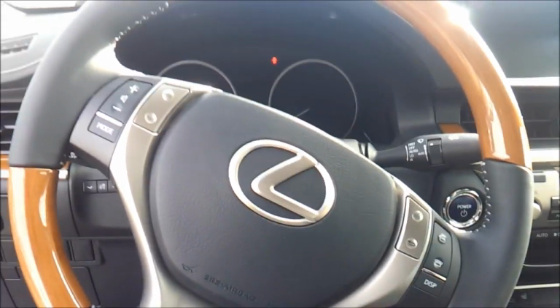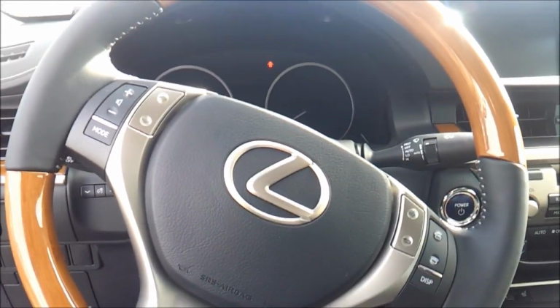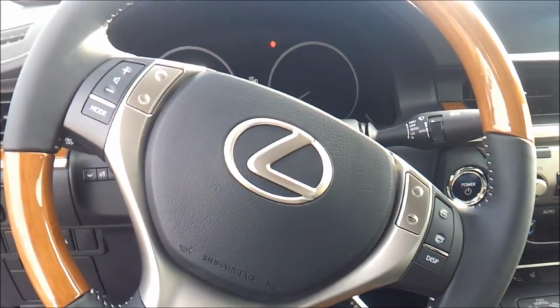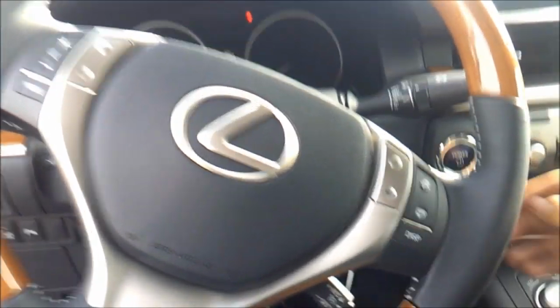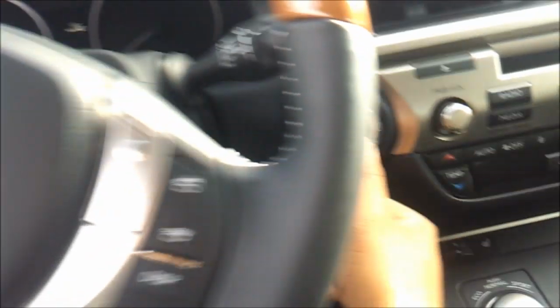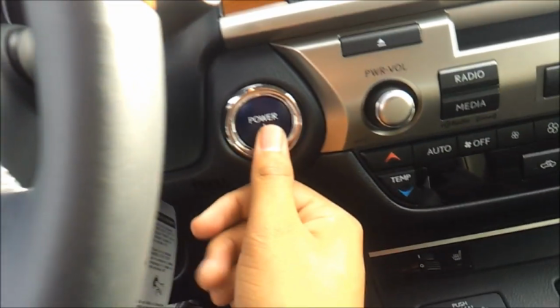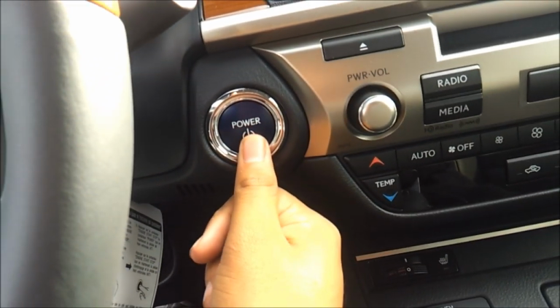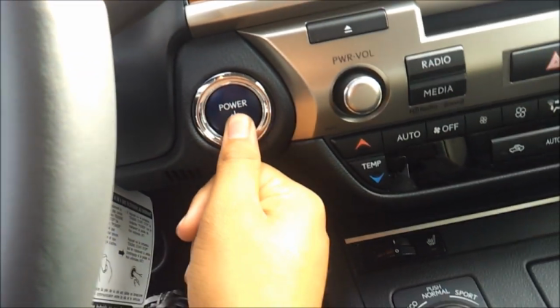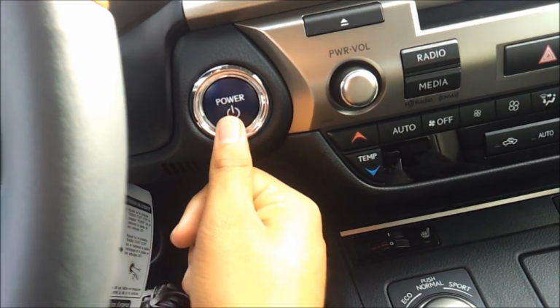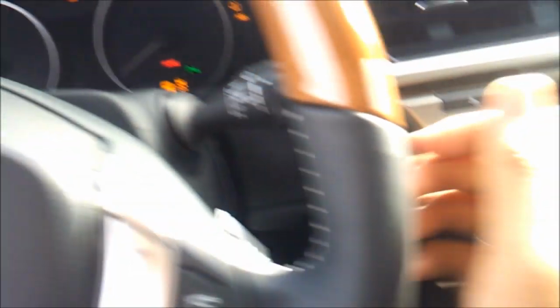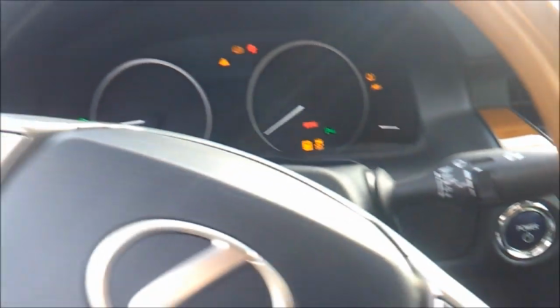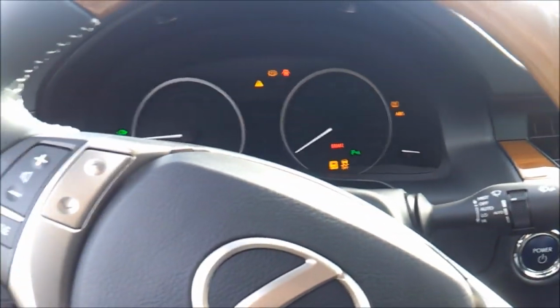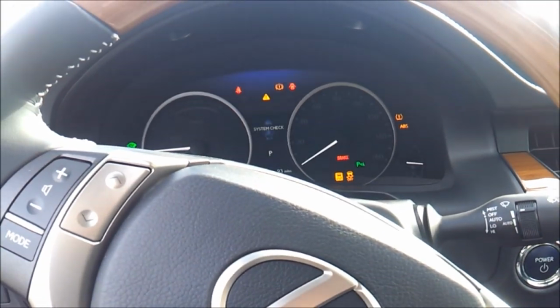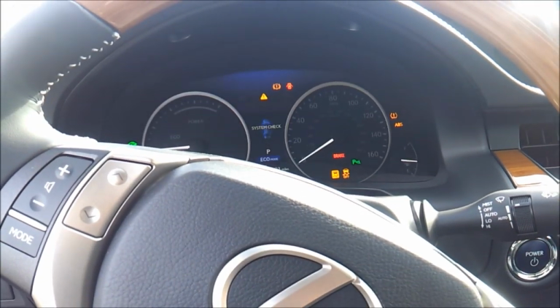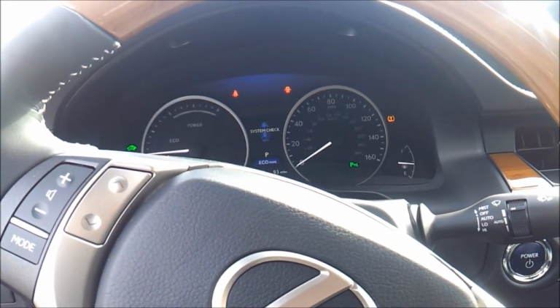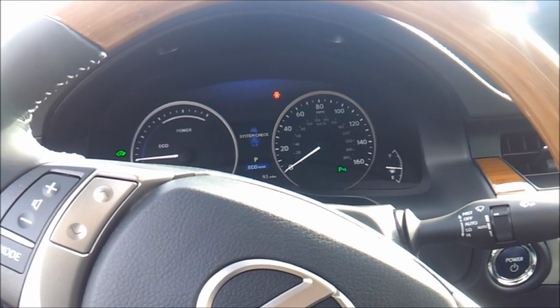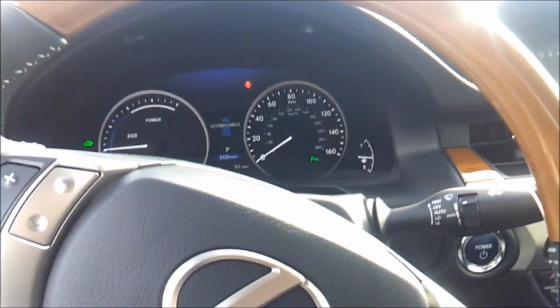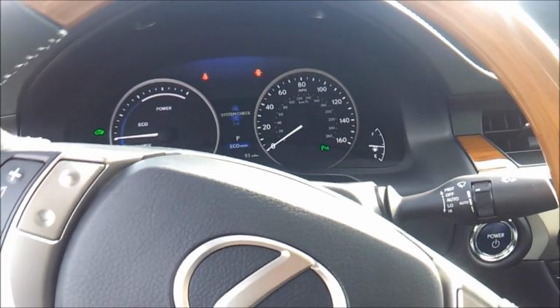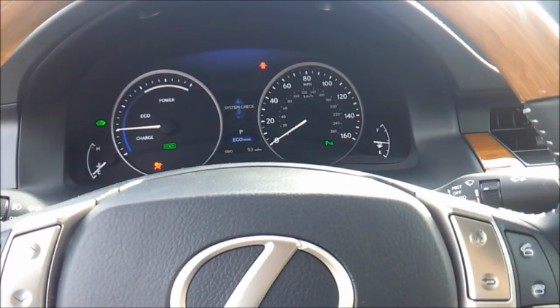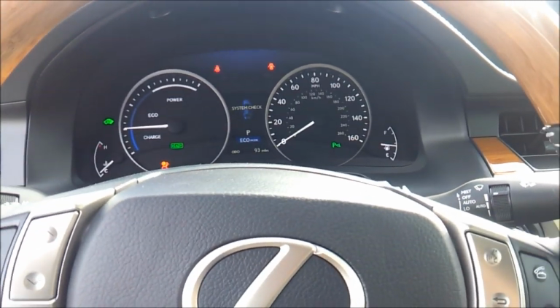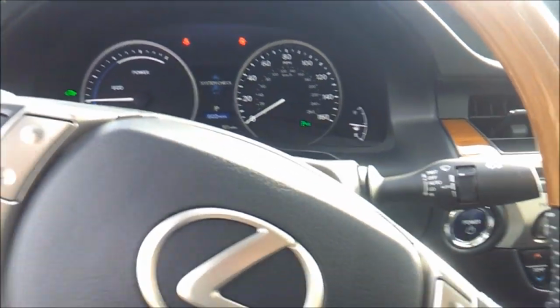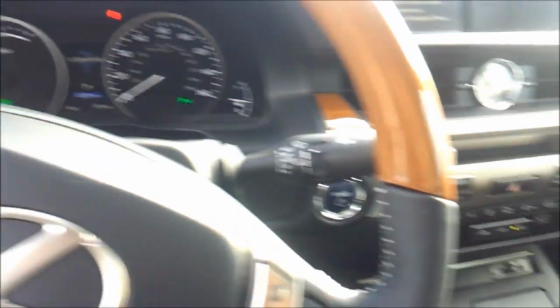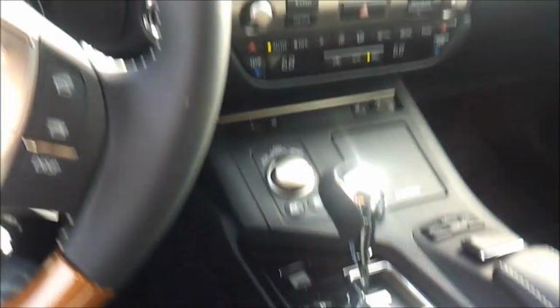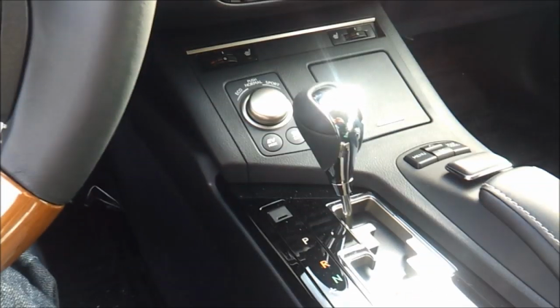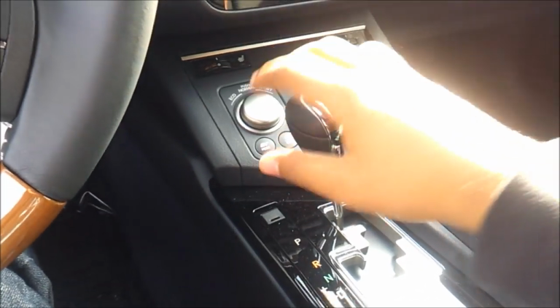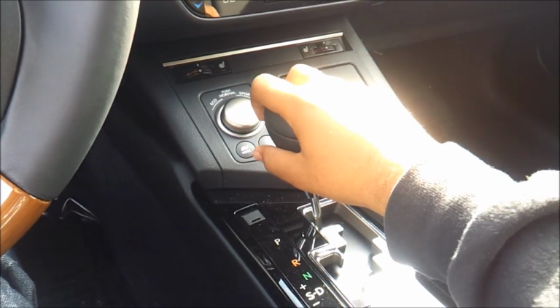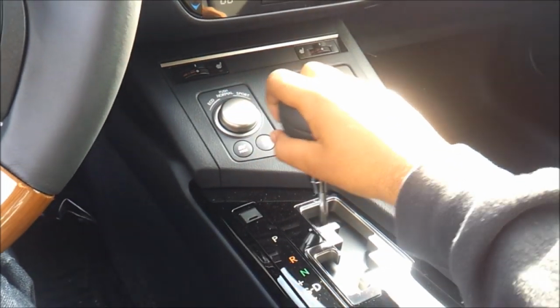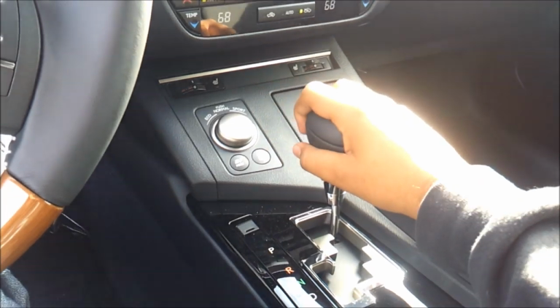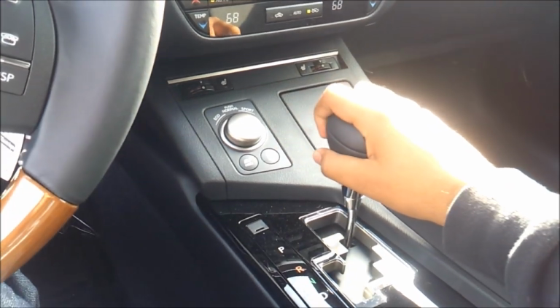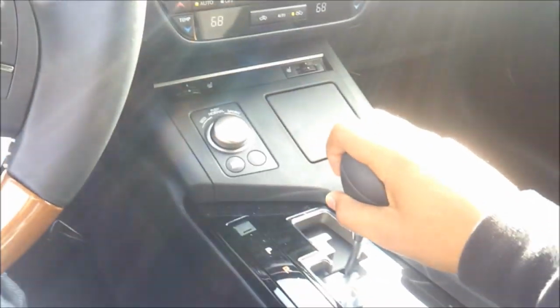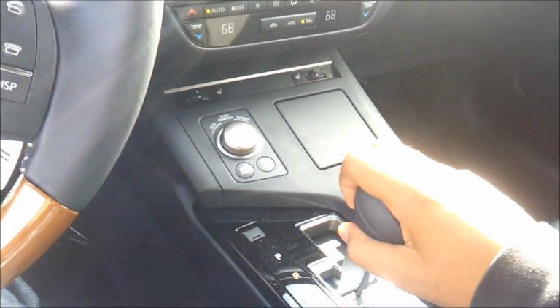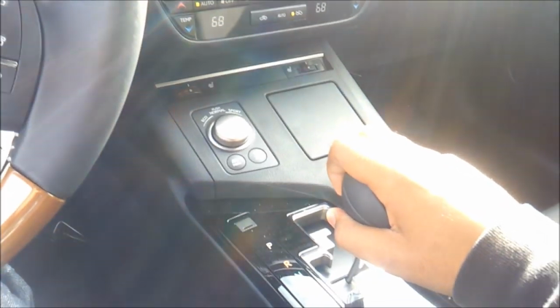You have push button ignition — put your foot on the brake and press the button to start. It has a CVT transmission, continuously variable.